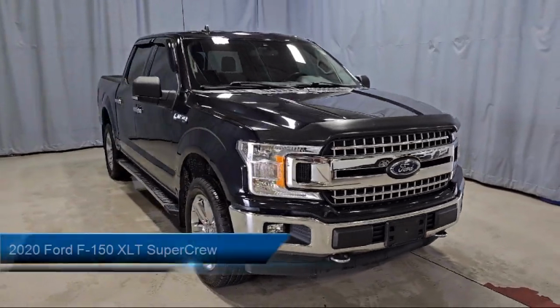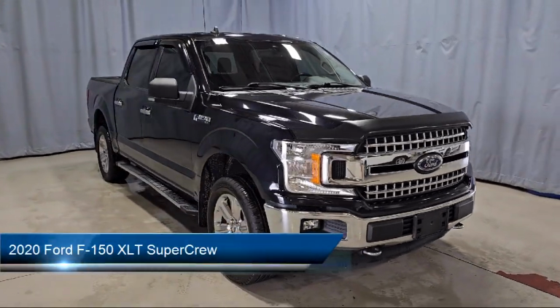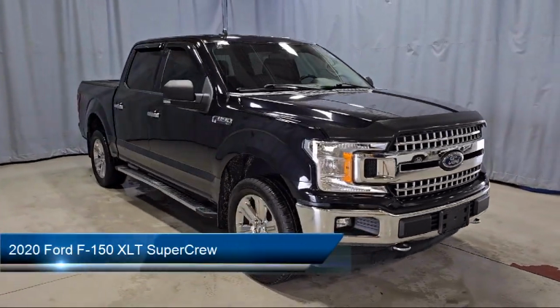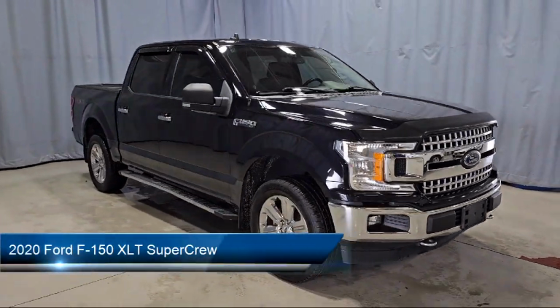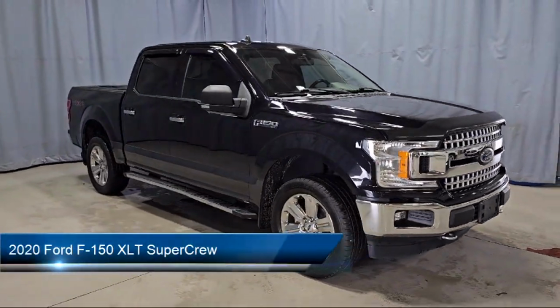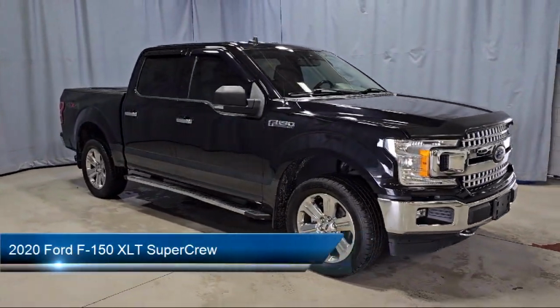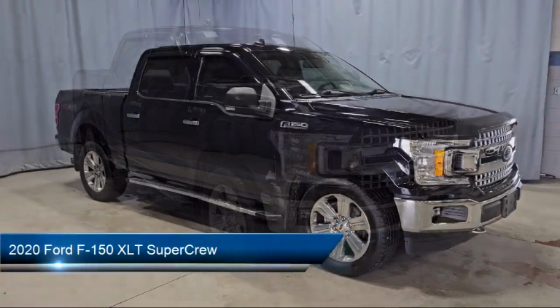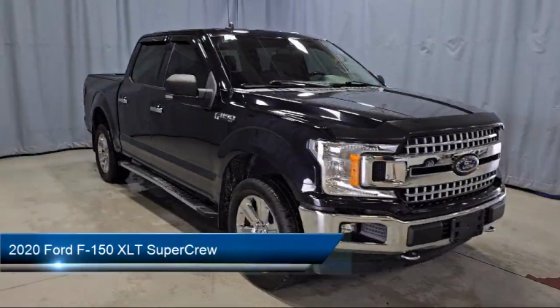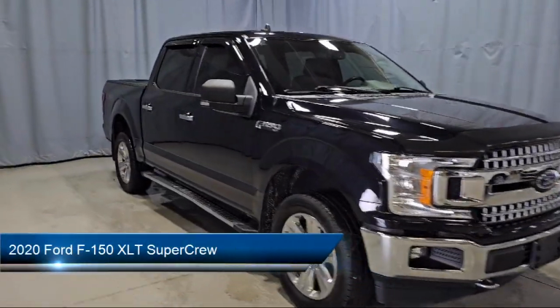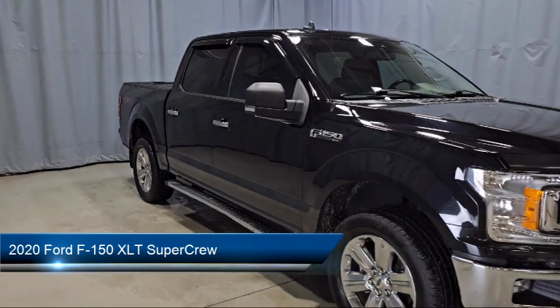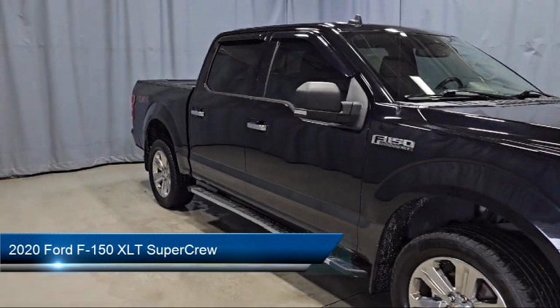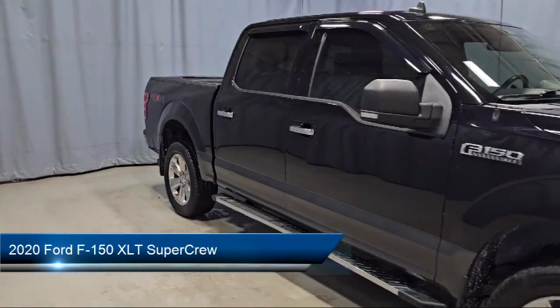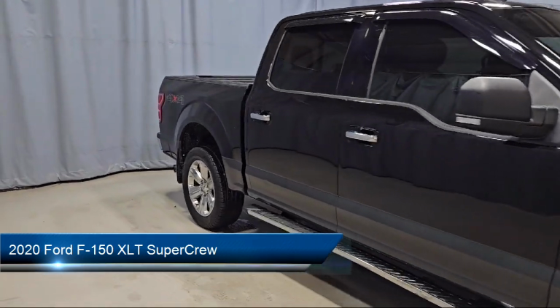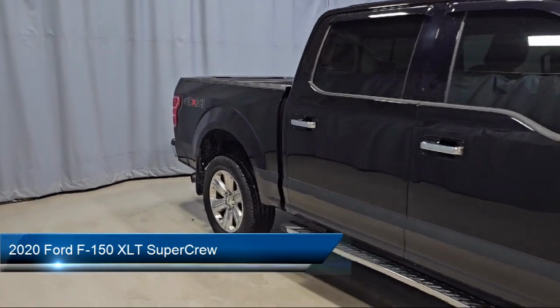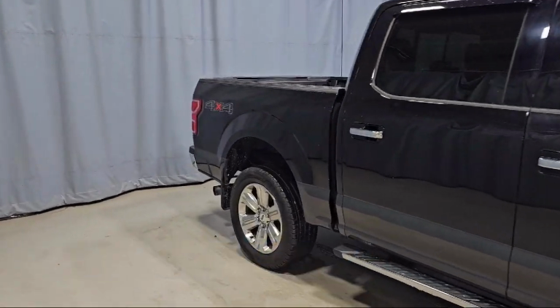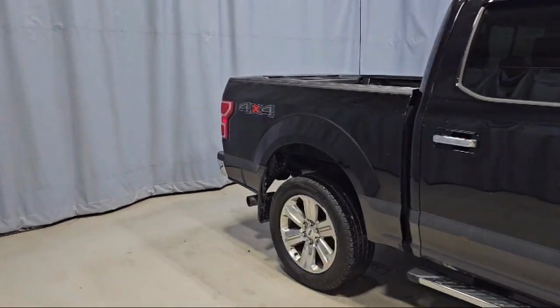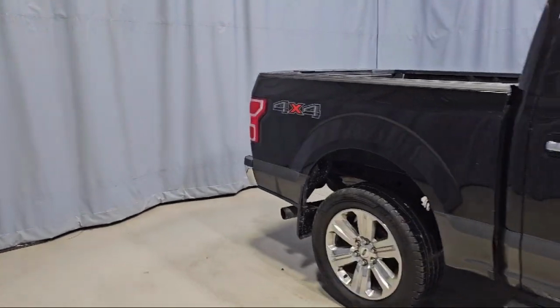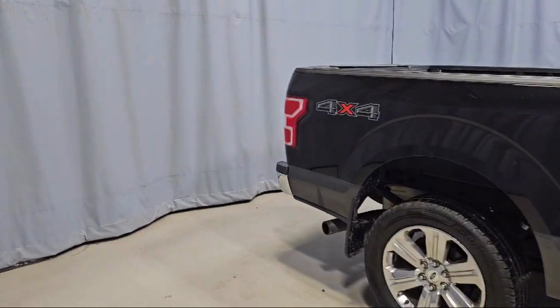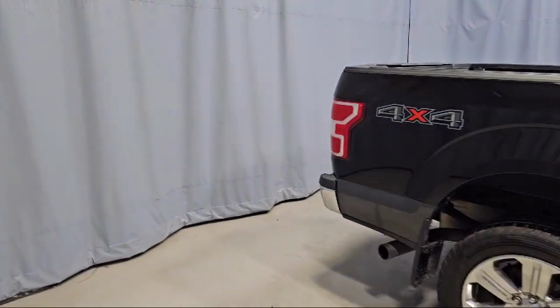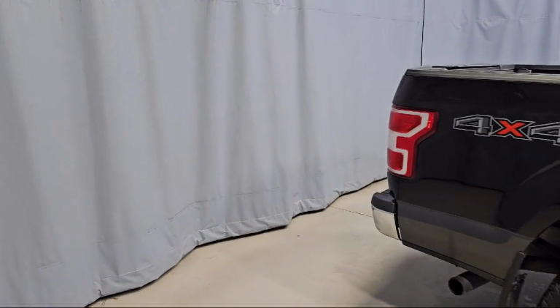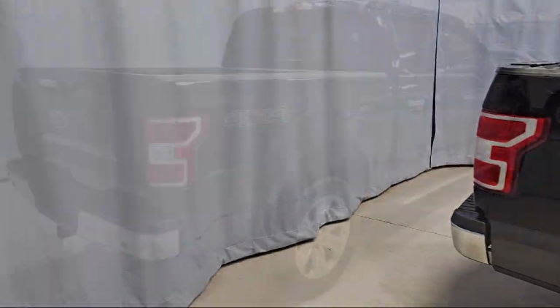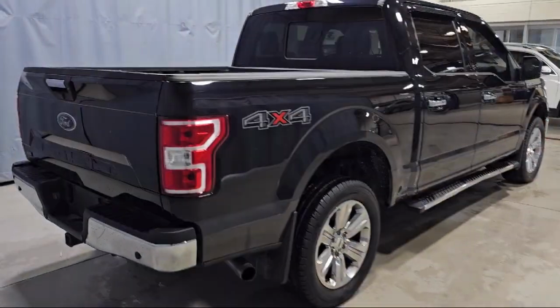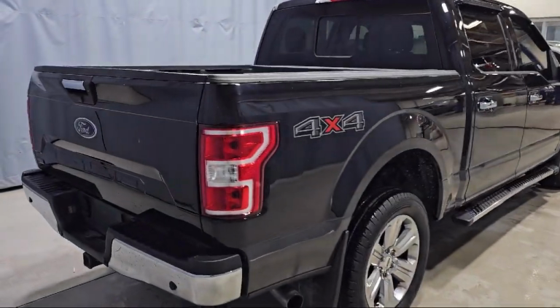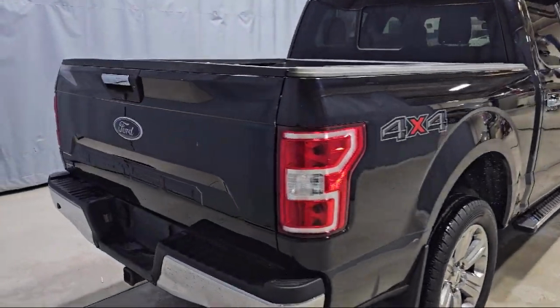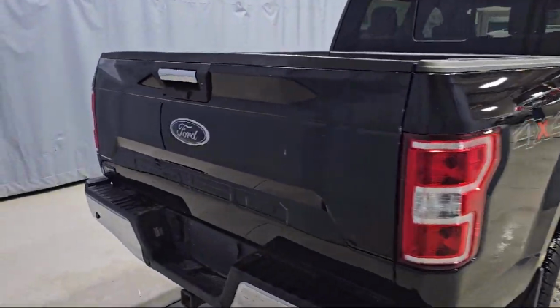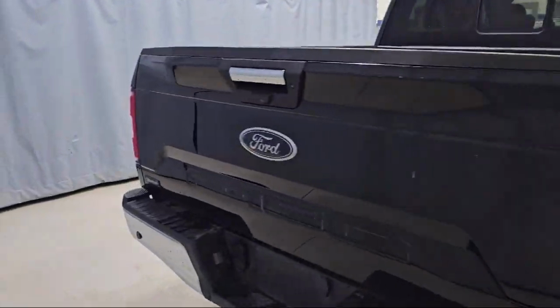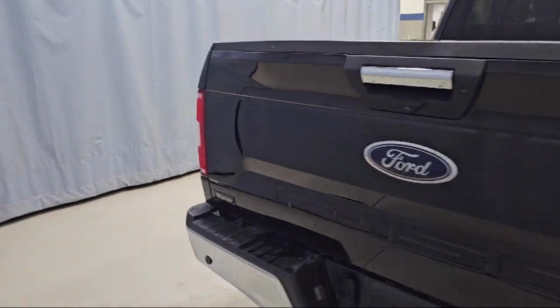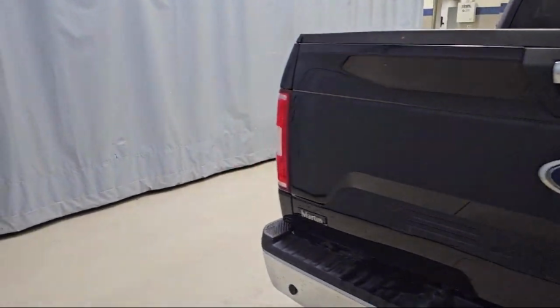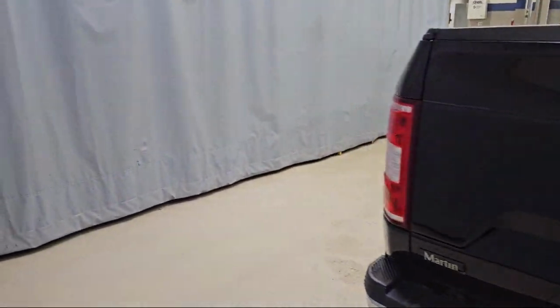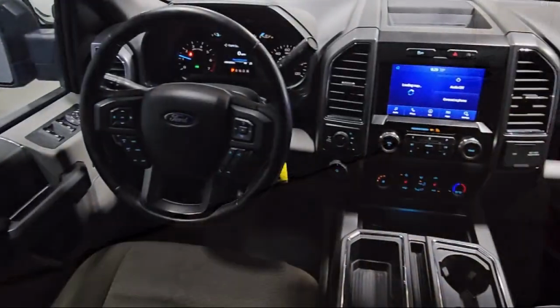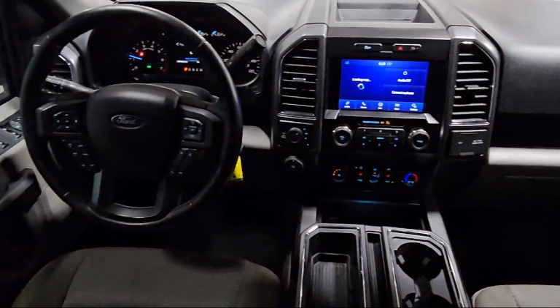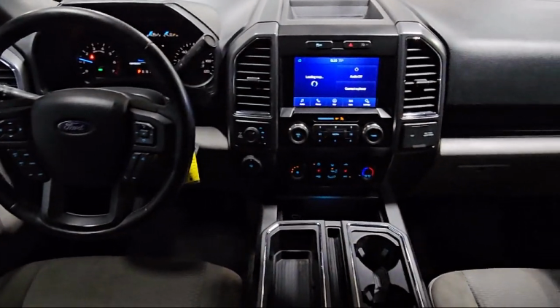This vehicle comes equipped with XLT Power Equipment Group, Power Glass Side View Mirrors with Black Skull Caps, Rear Window Fixed Privacy Glass, Power Glass Heated Side View Mirrors, and a Rear View Camera.